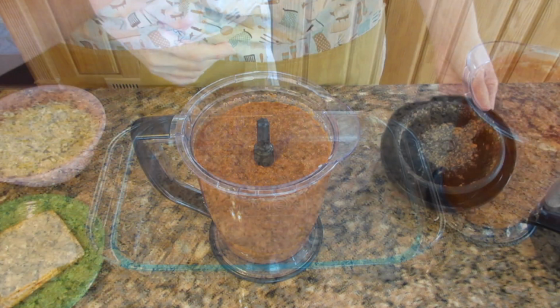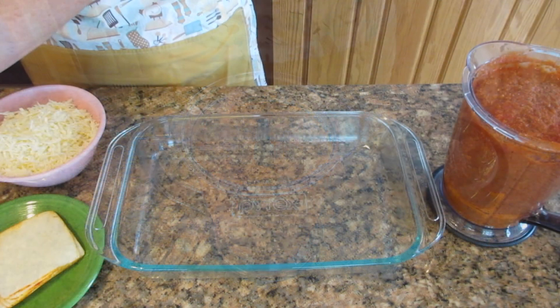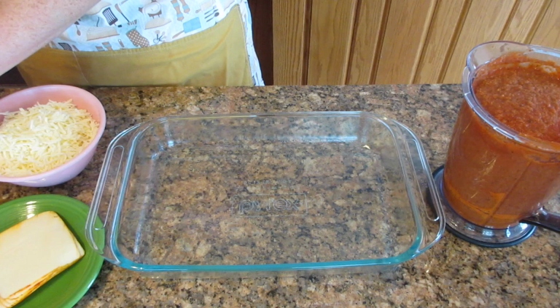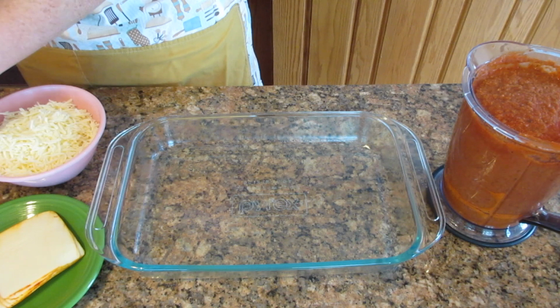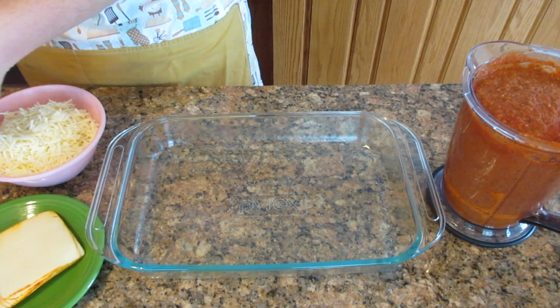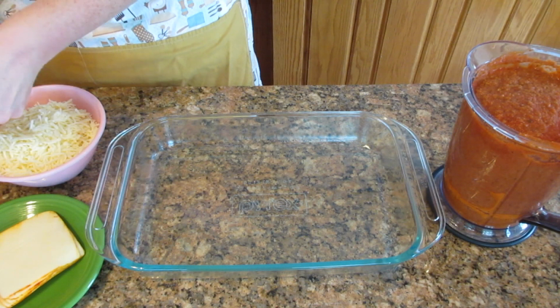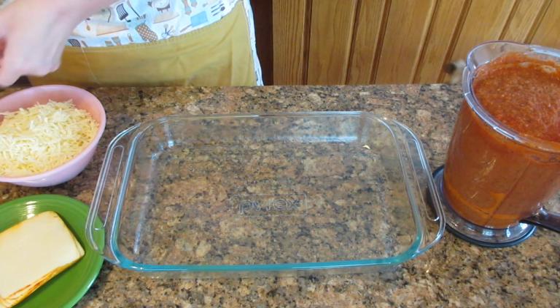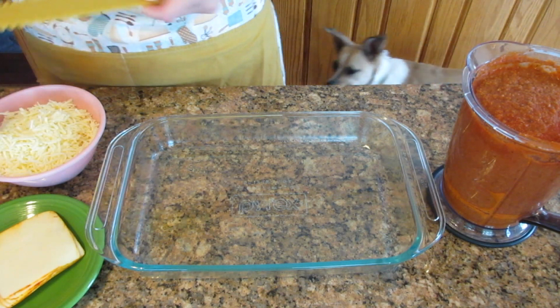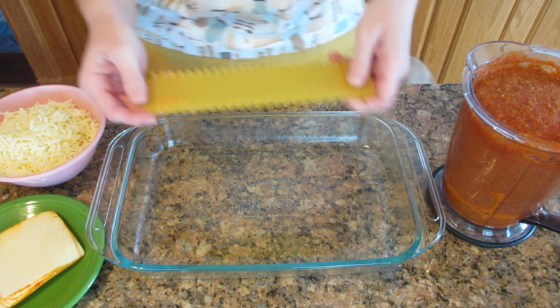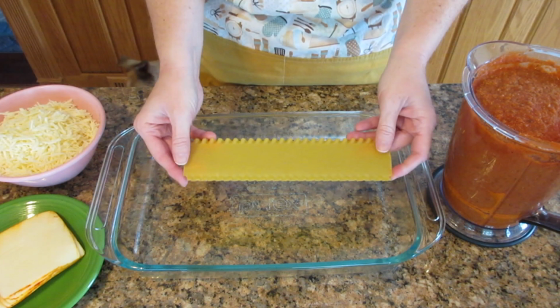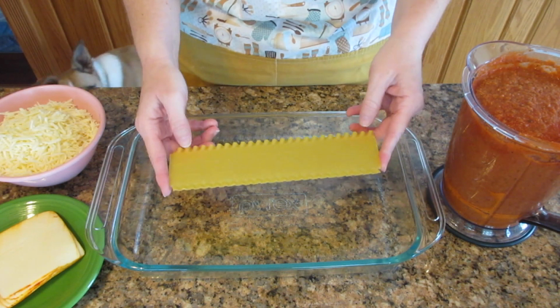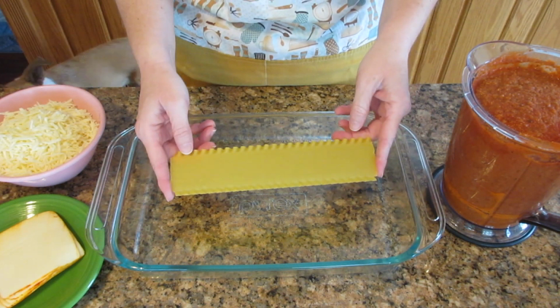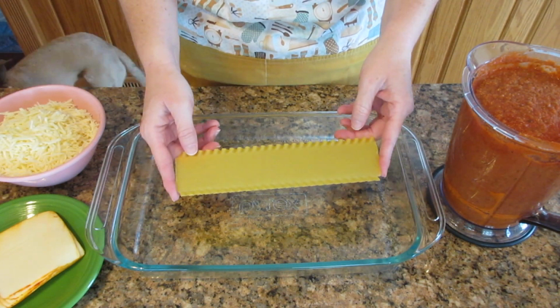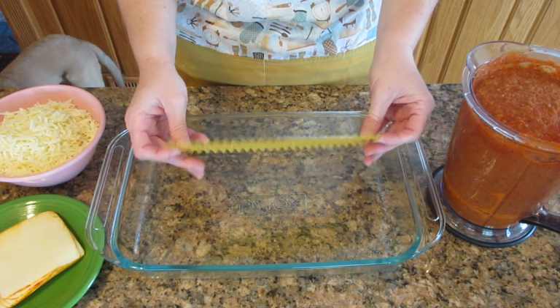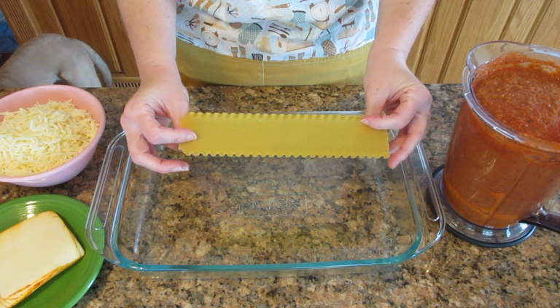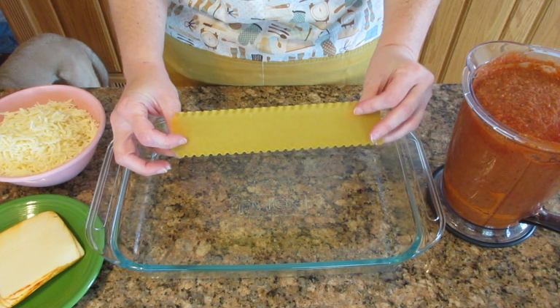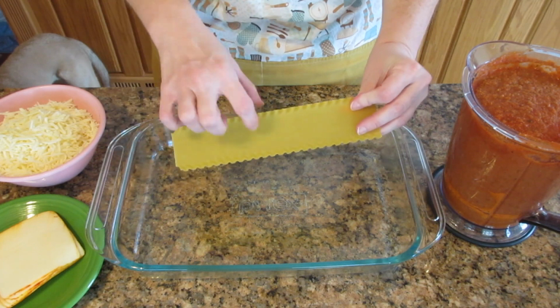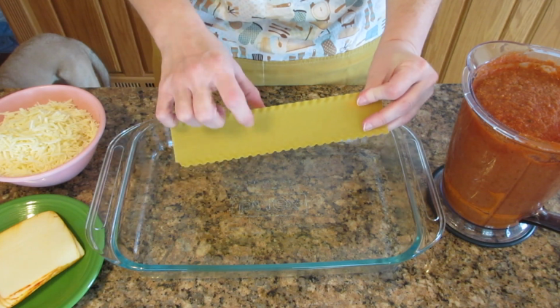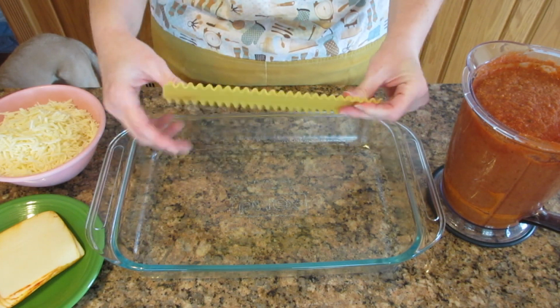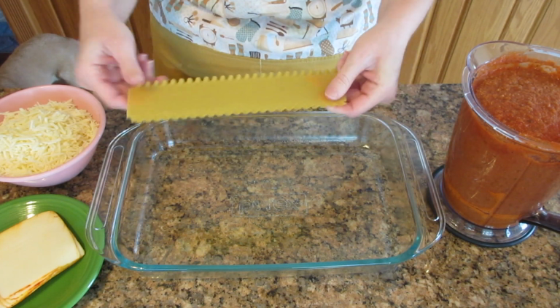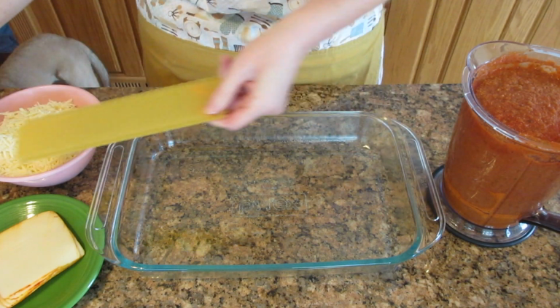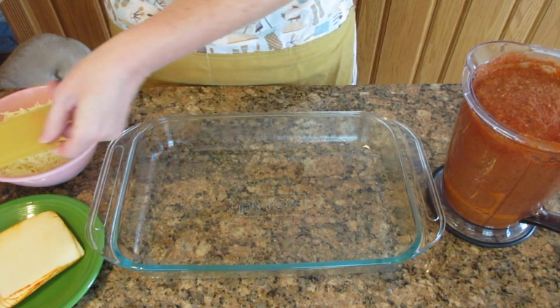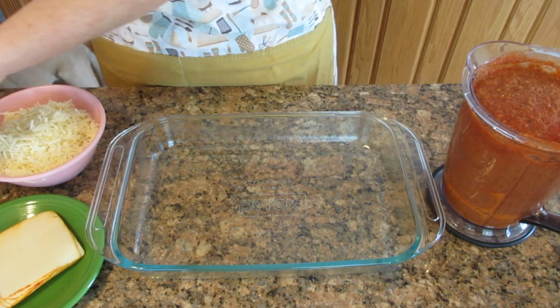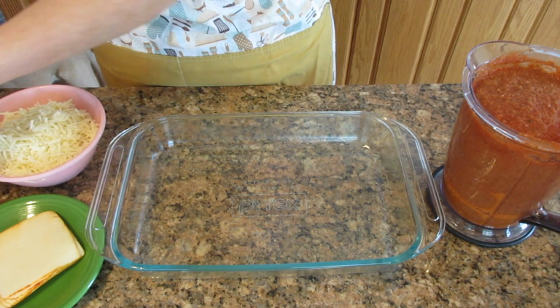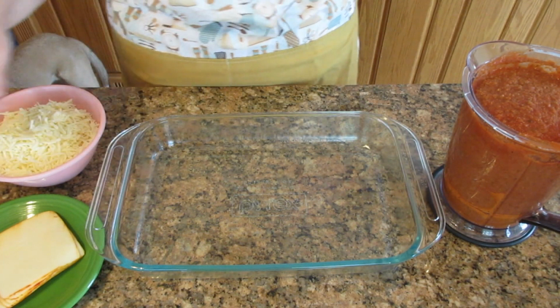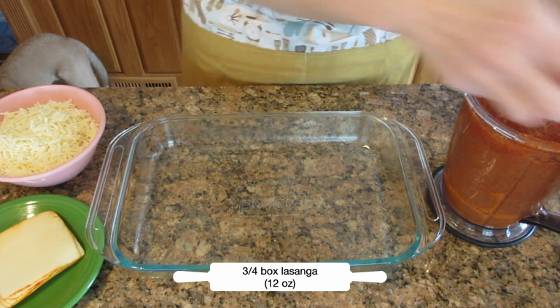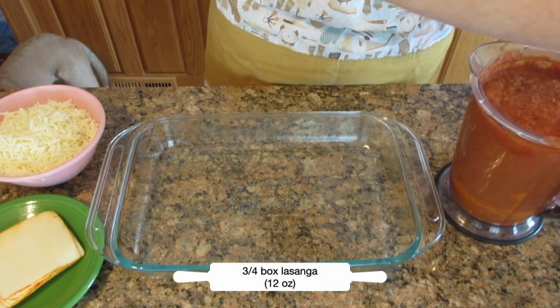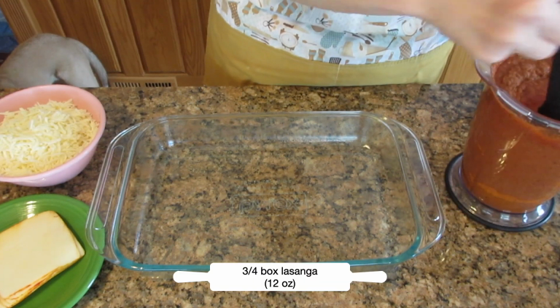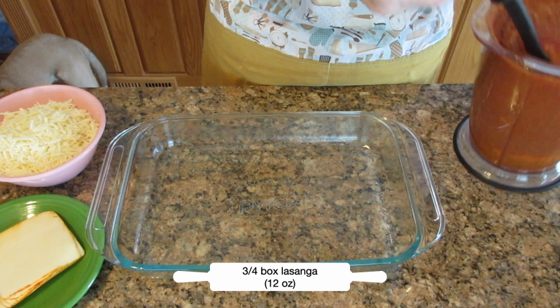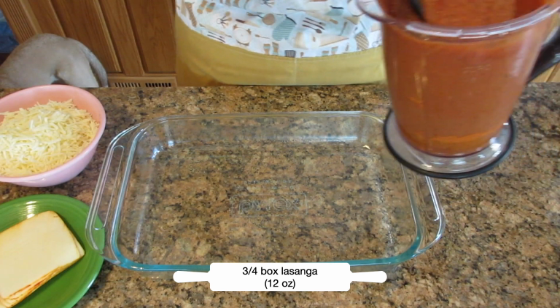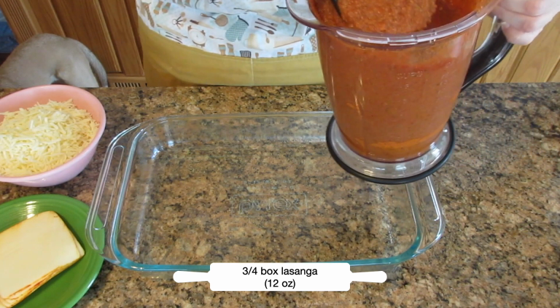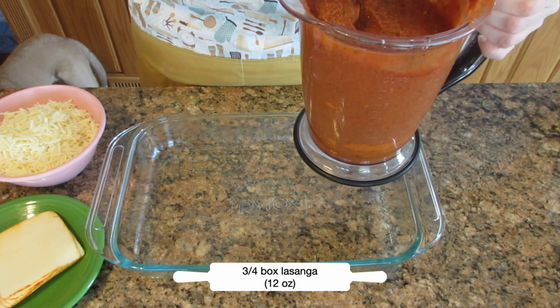What makes this magical is that you use uncooked pasta — you're going to not cook it at all. It's going to be hard as a rock and it's just going to cook for you in the oven. You're going to need three quarters of a box of lasagna noodles, 12 ounces.